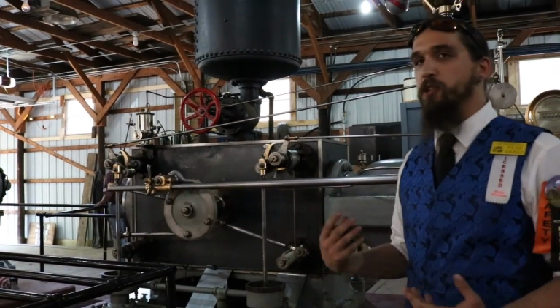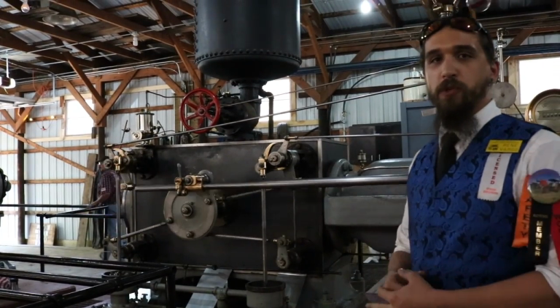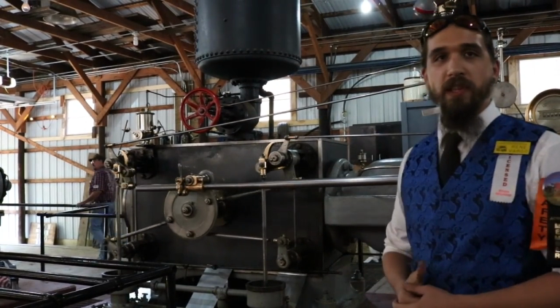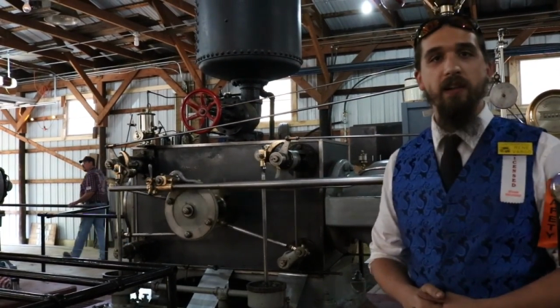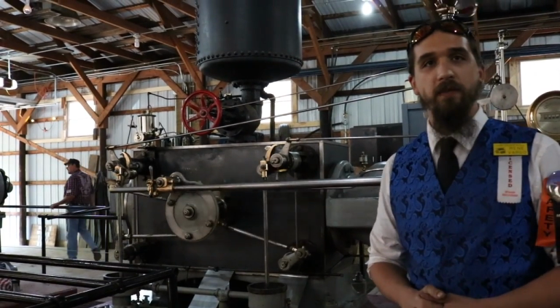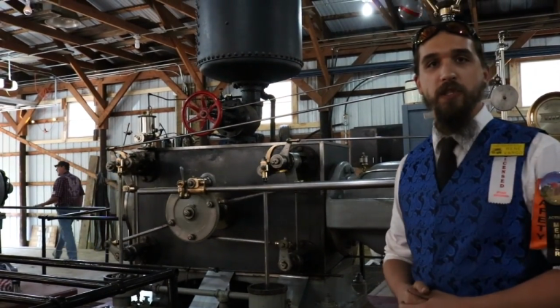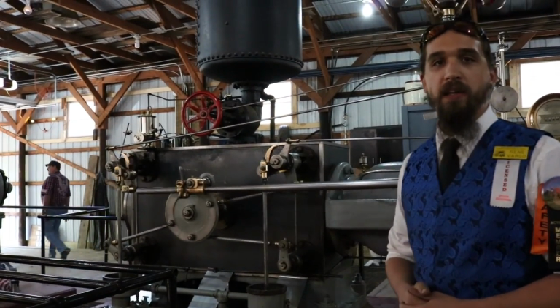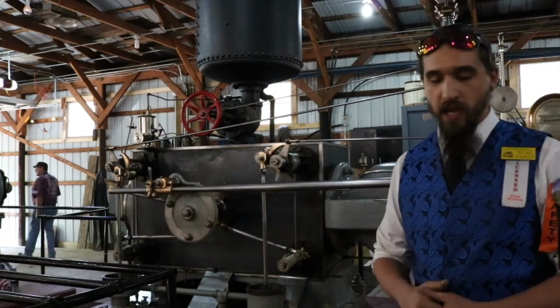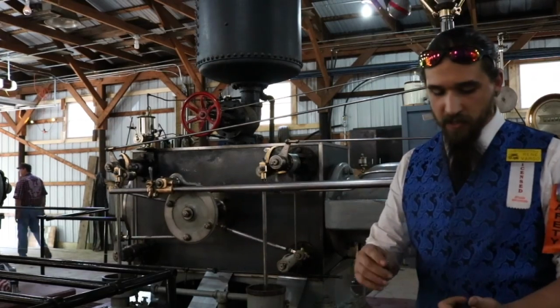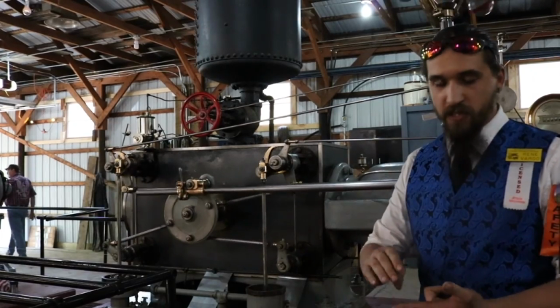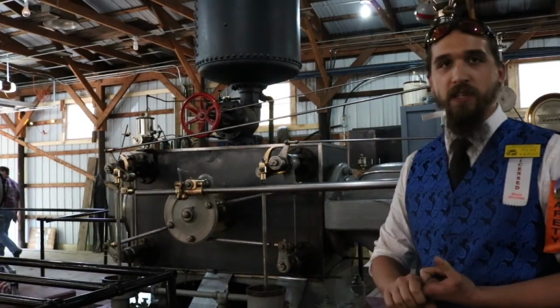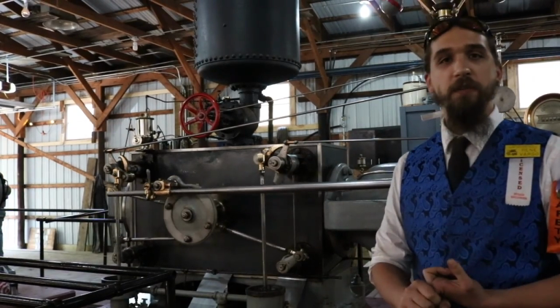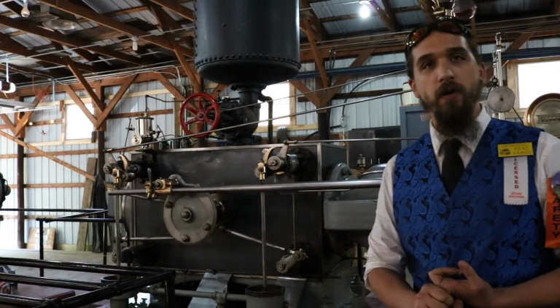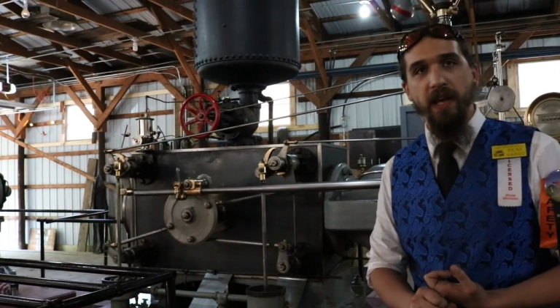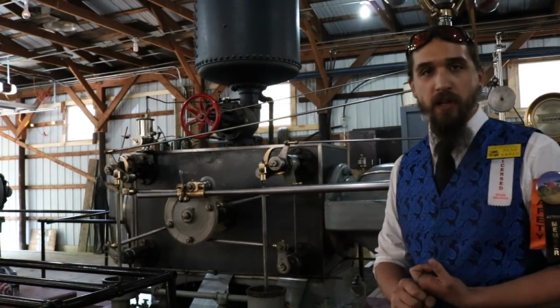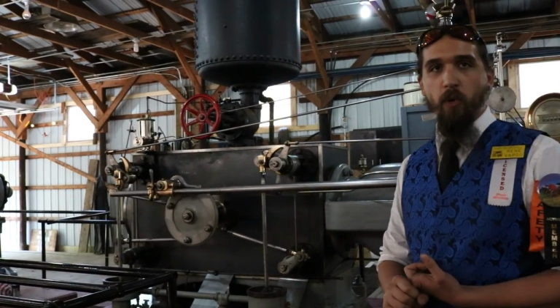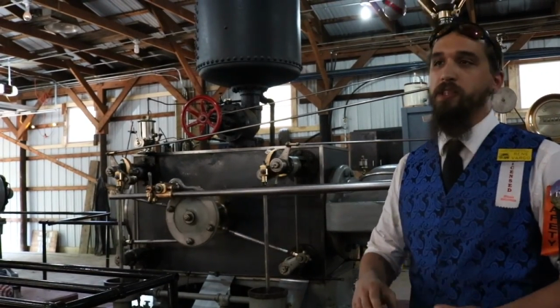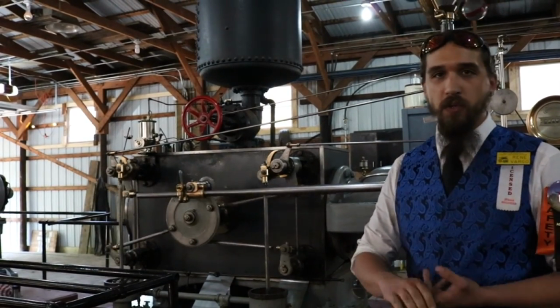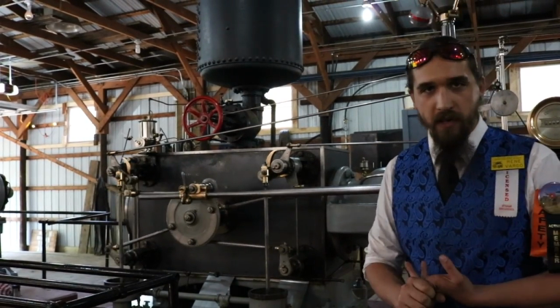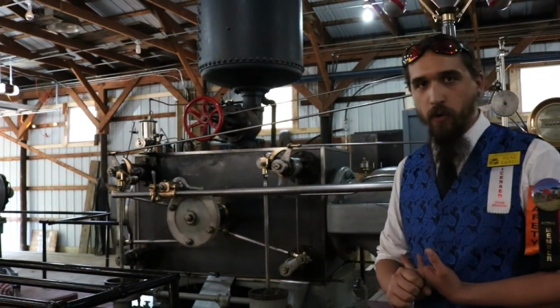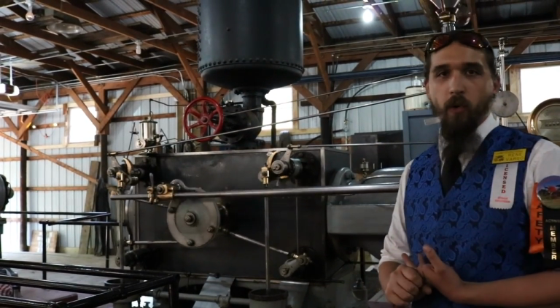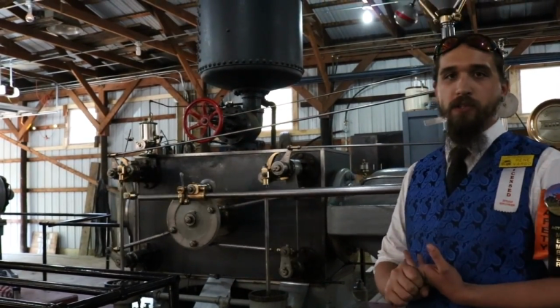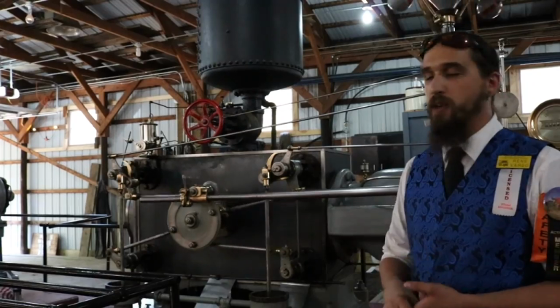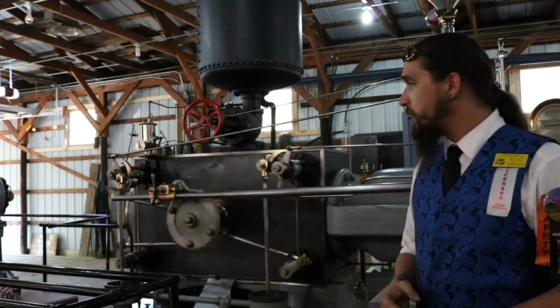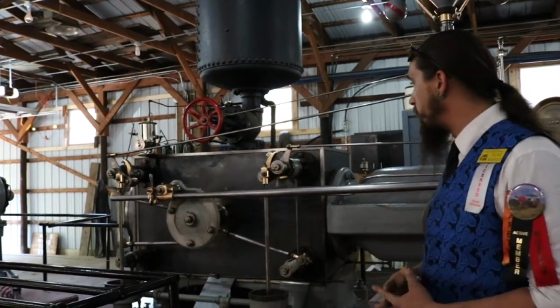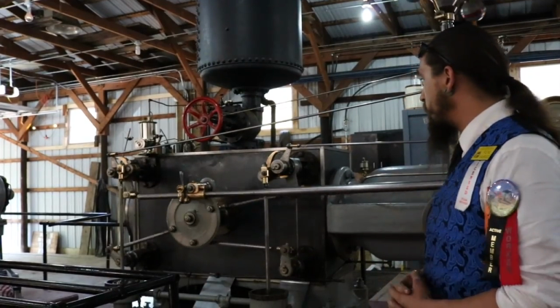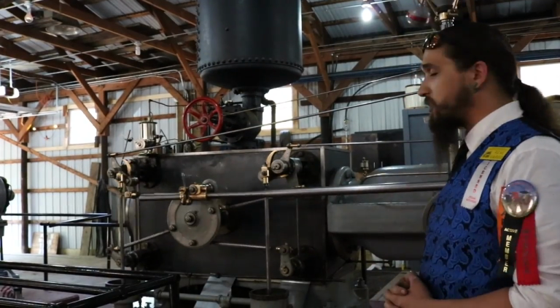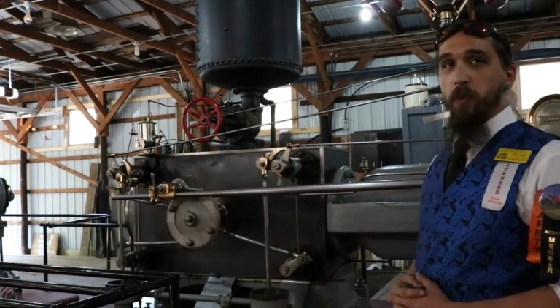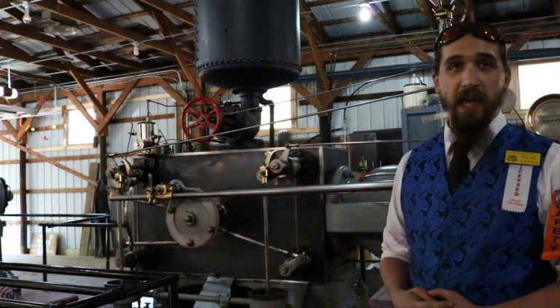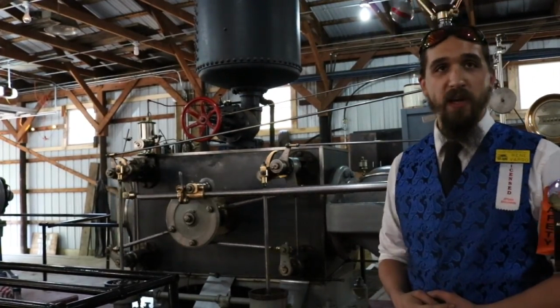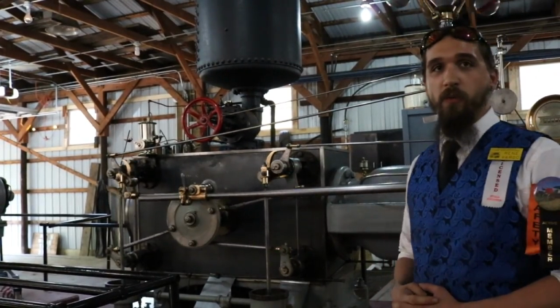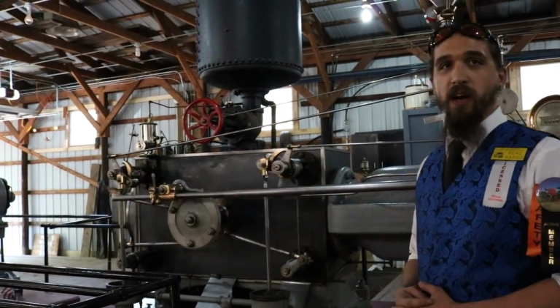This engine was really the Cadillac of engines back in its day because there was less firing that had to be done on the boilers and less water that had to go into the boilers. So this really was the cat's meow of its time.